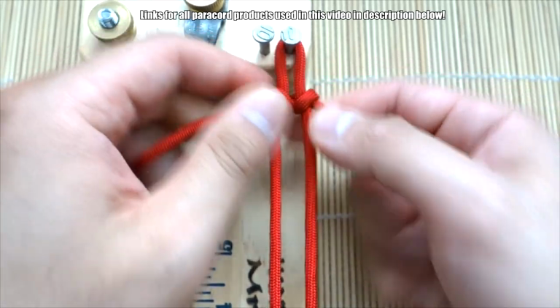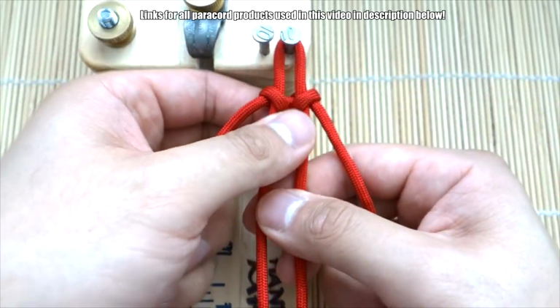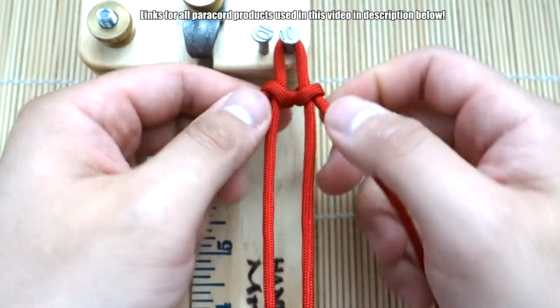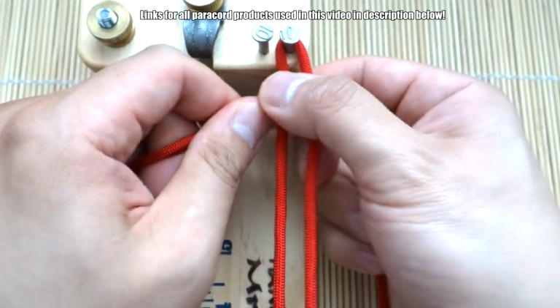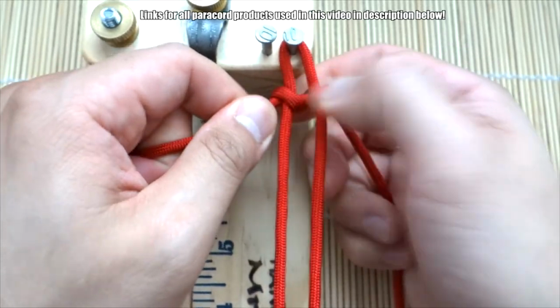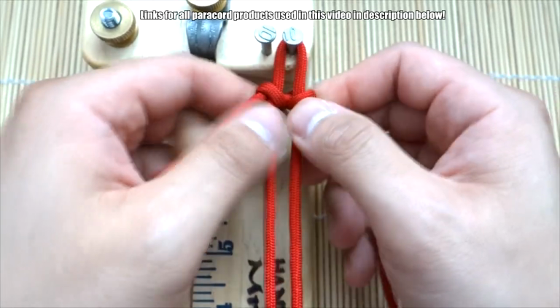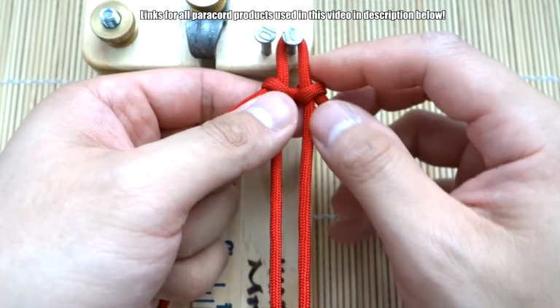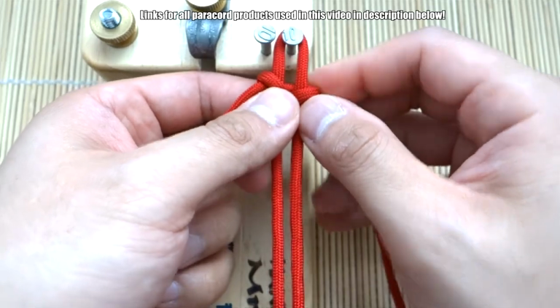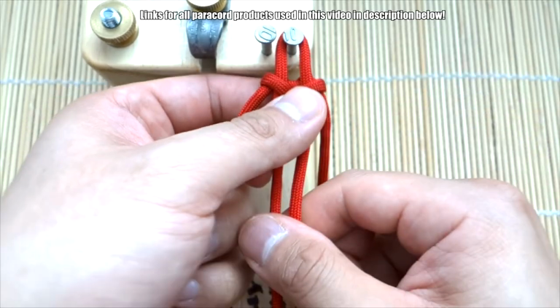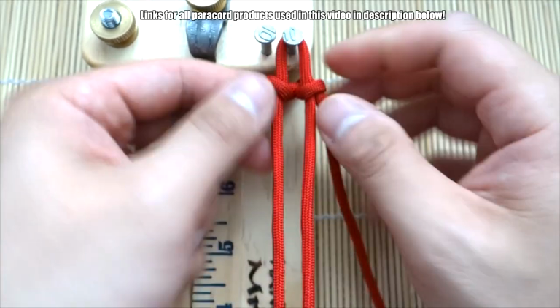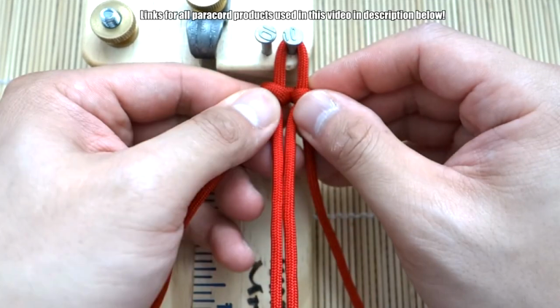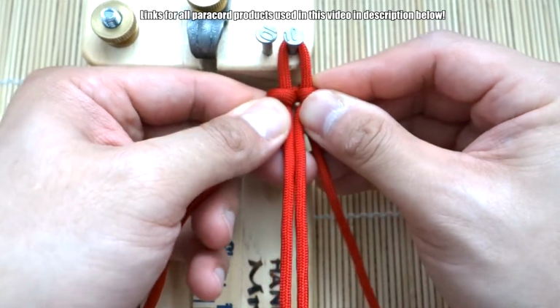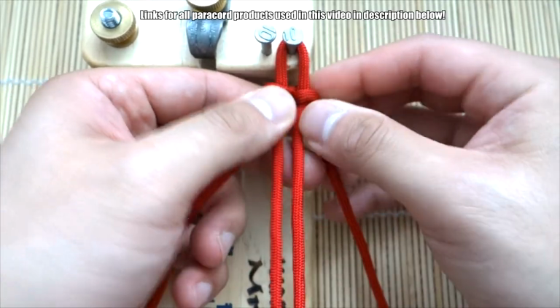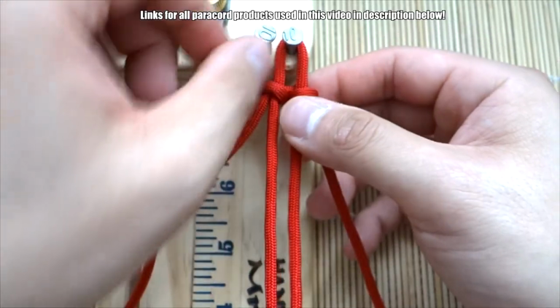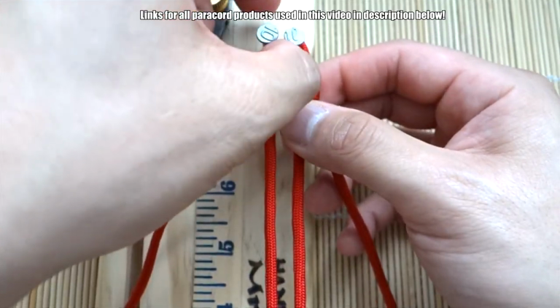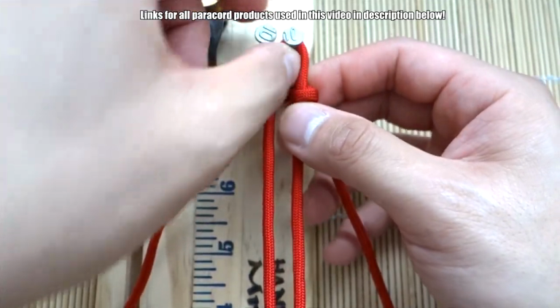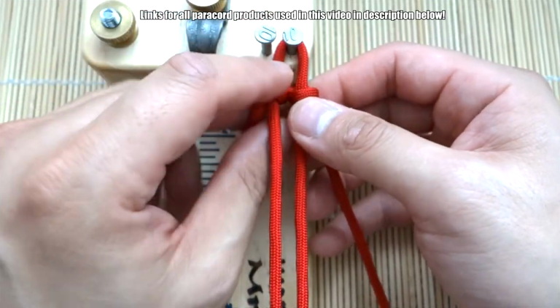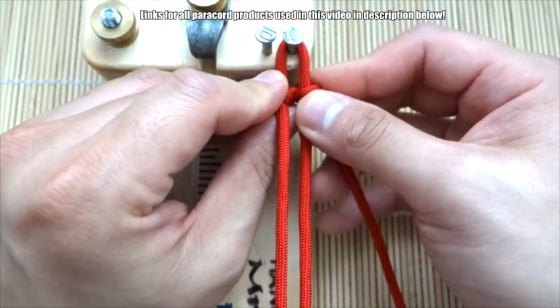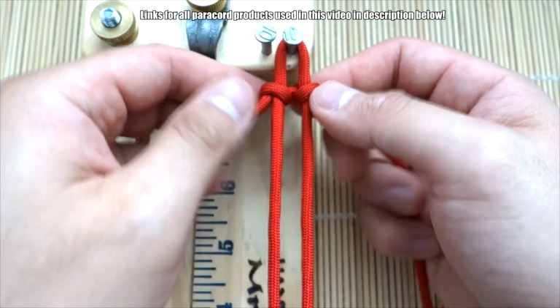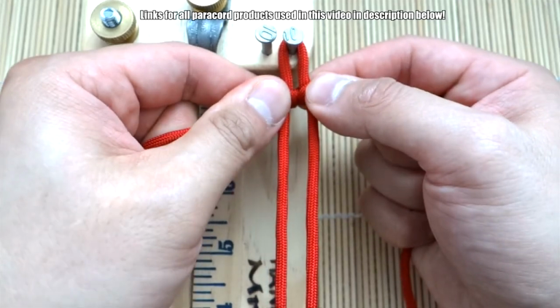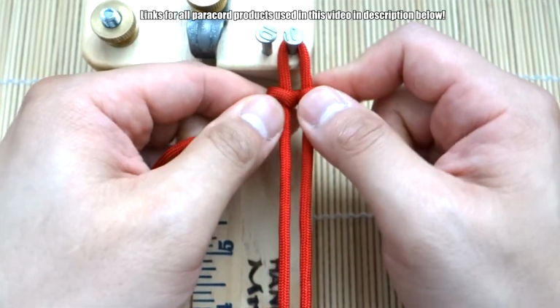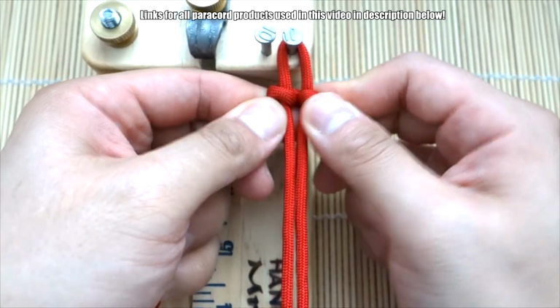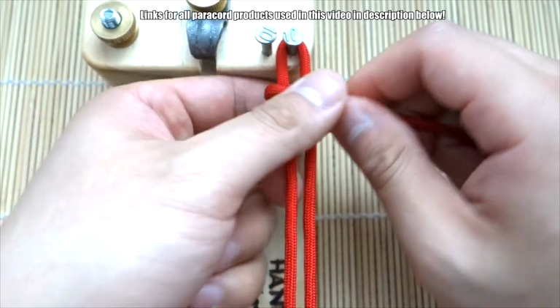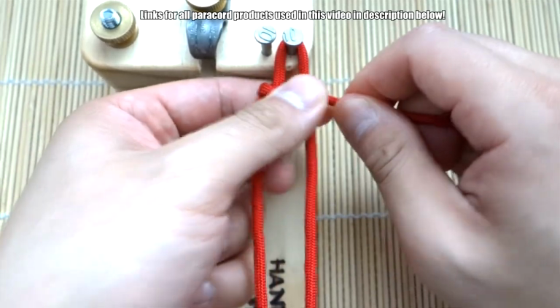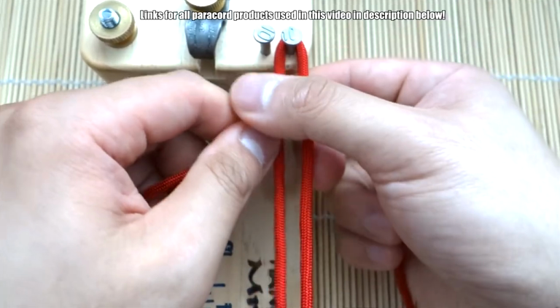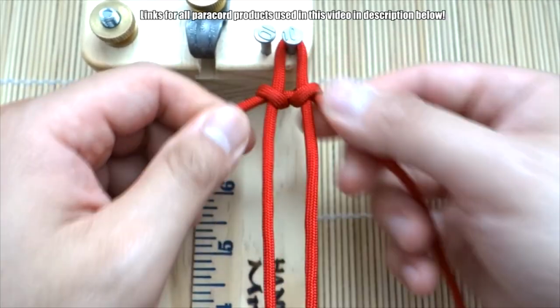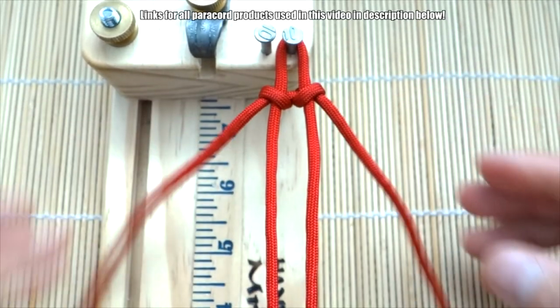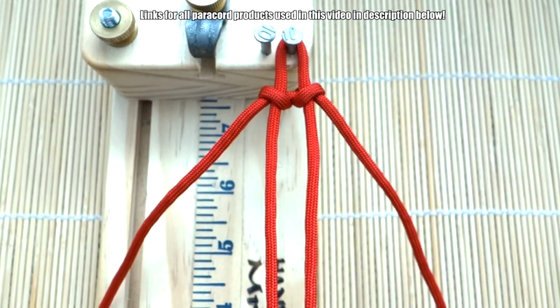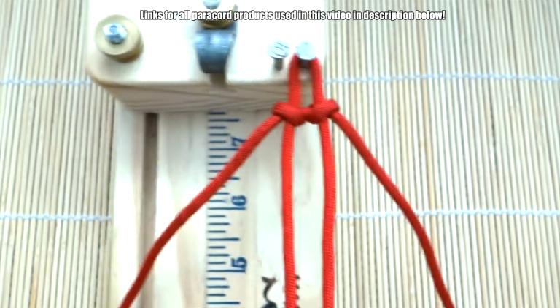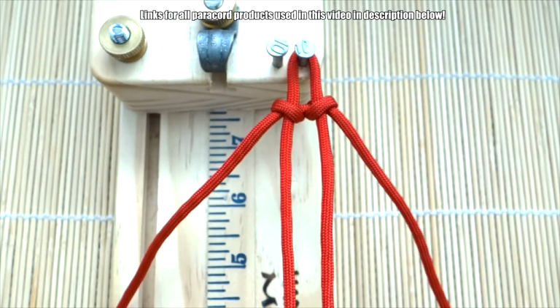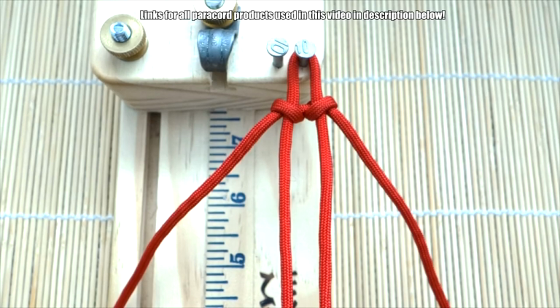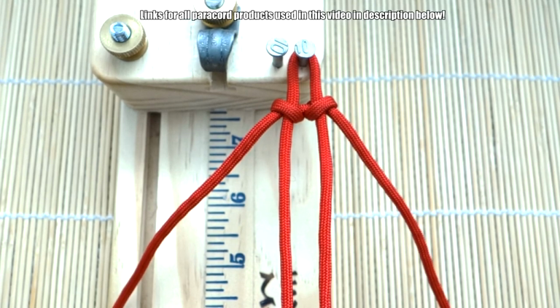Make those nice and tight, and make sure you leave about a half-inch loop up top for the diamond knot. That should be good — now we can start the main weave from here.